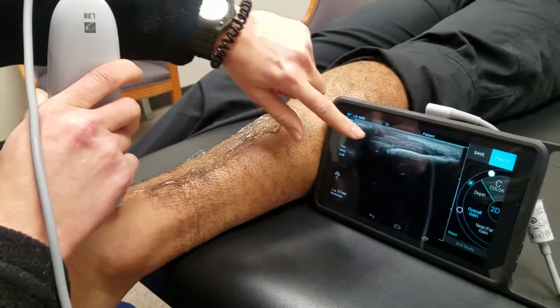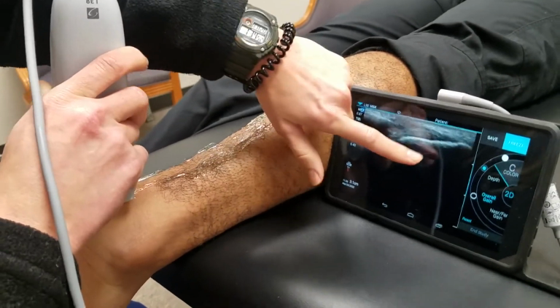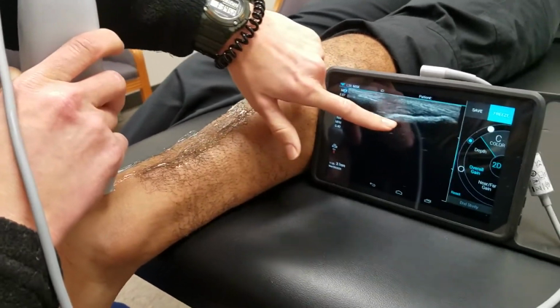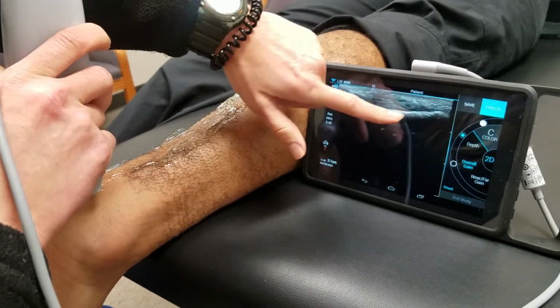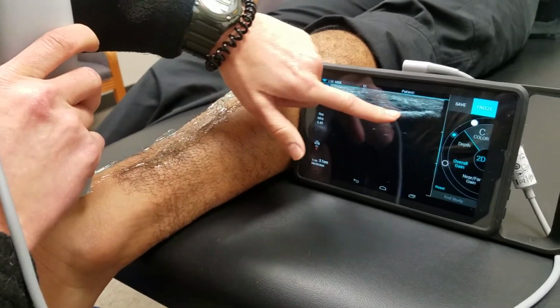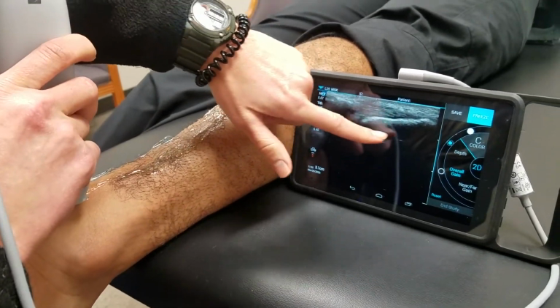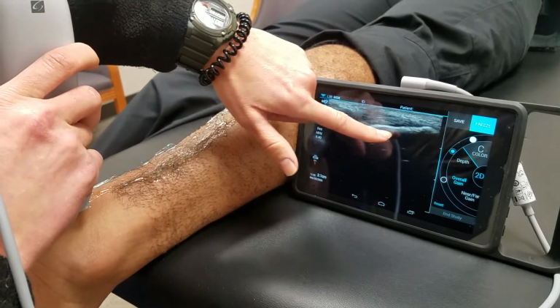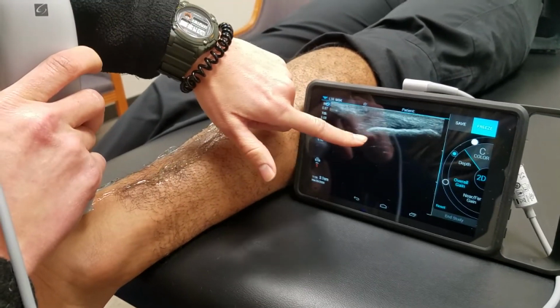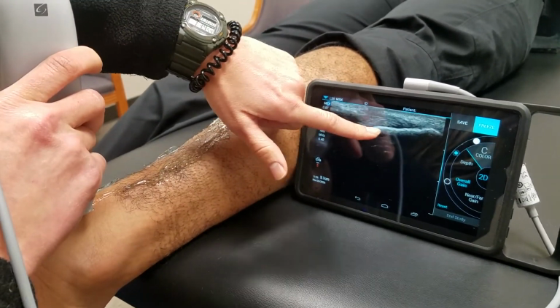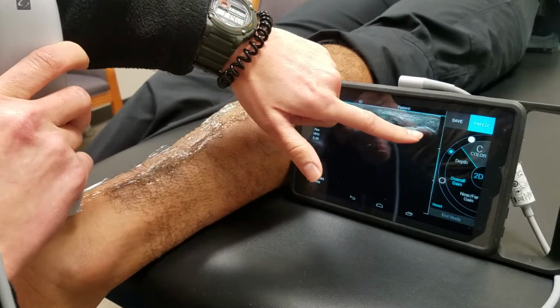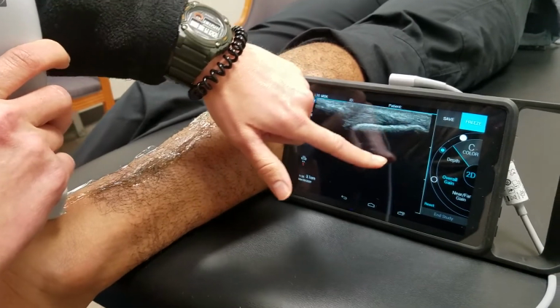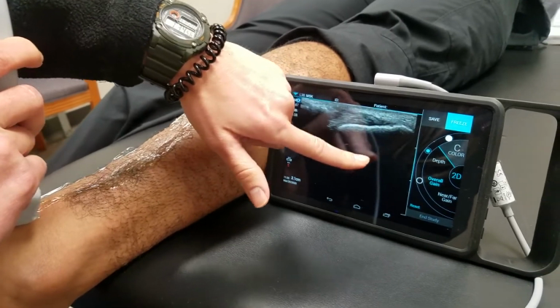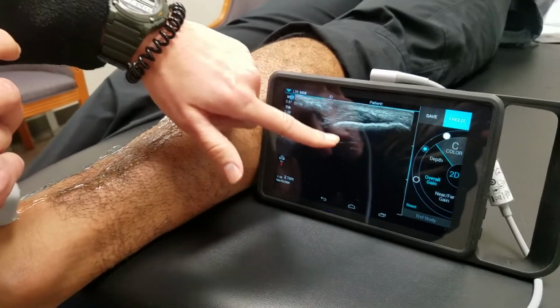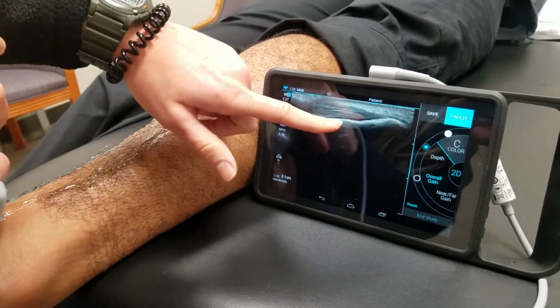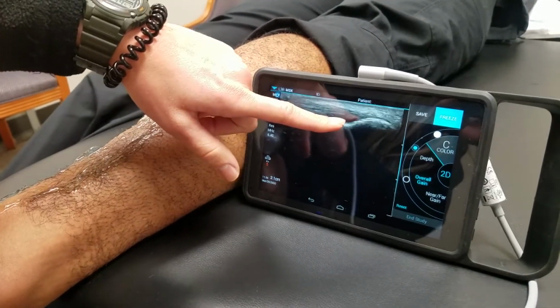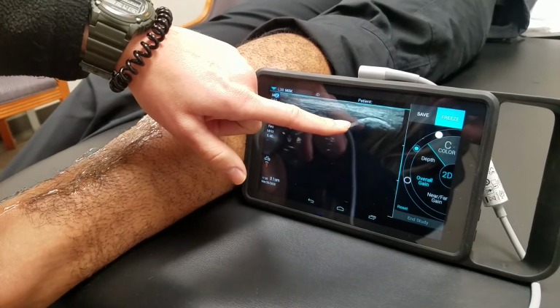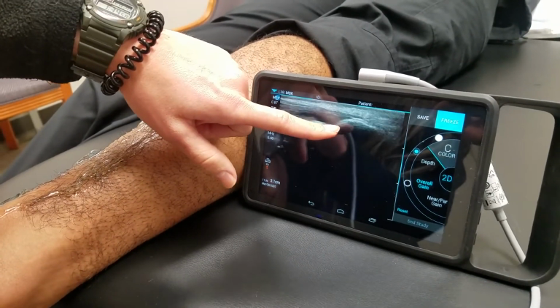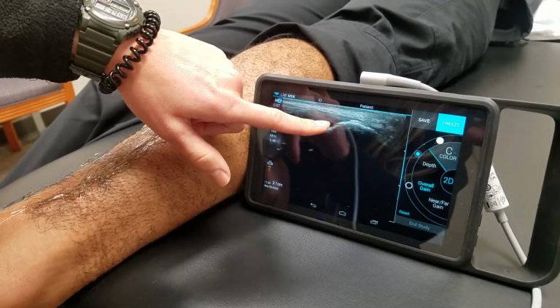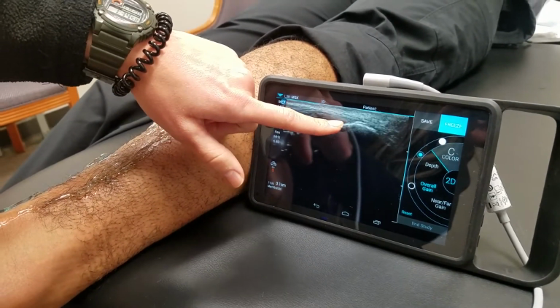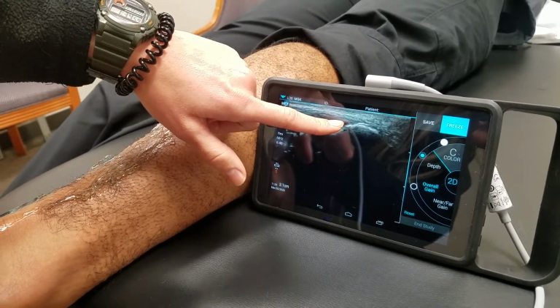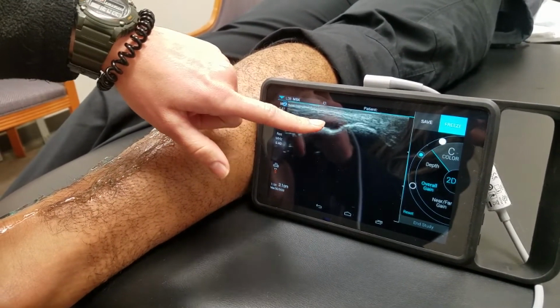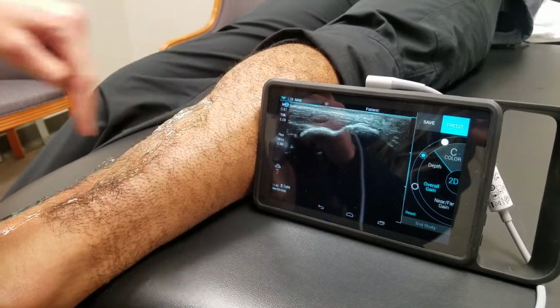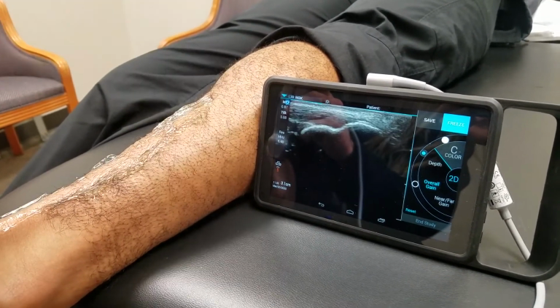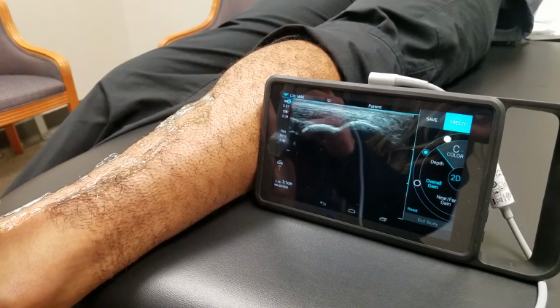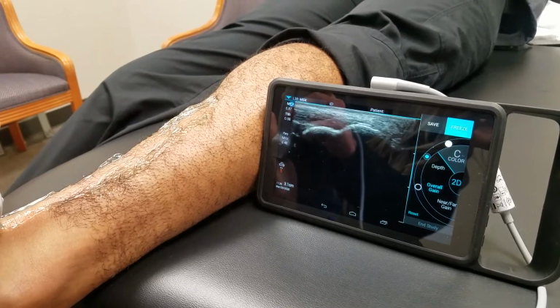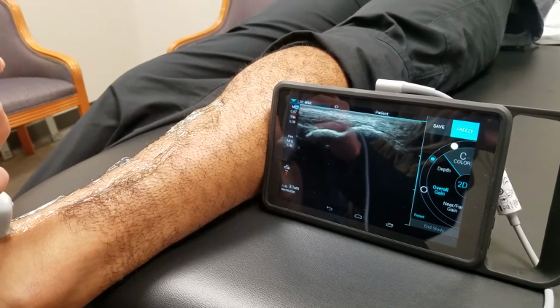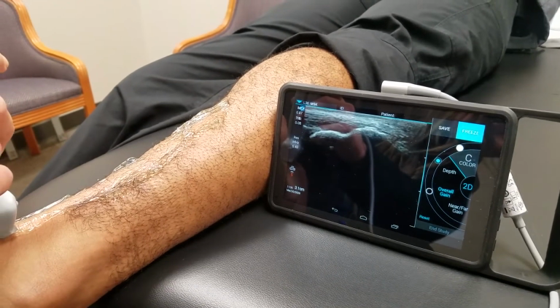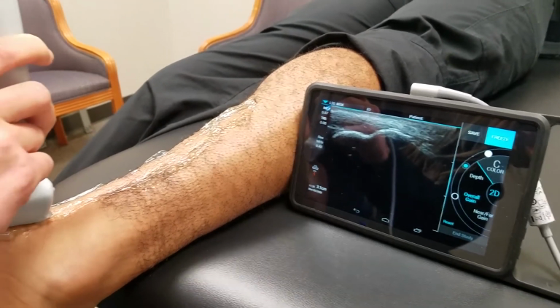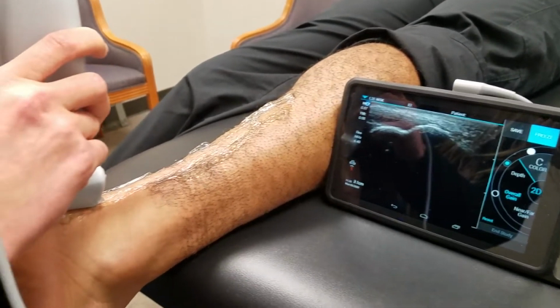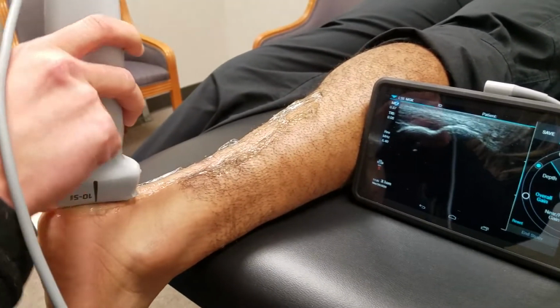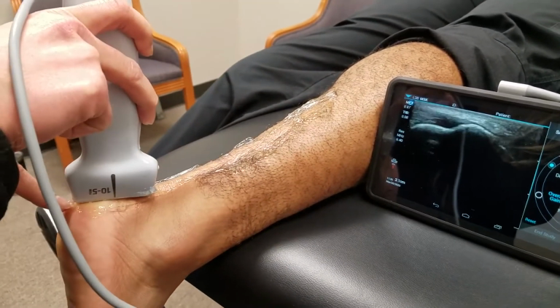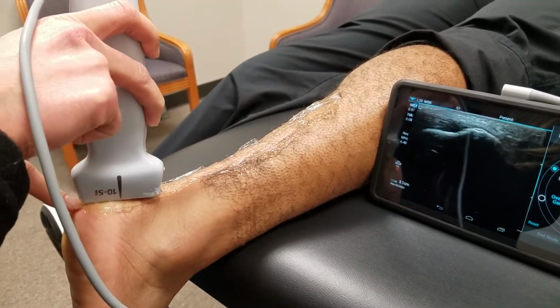You can see the calcaneus — that's the bone right there — the really bright line, and the darkness, that's the bone. Your Achilles tendon attaches right here to the top of your heel, right in there.